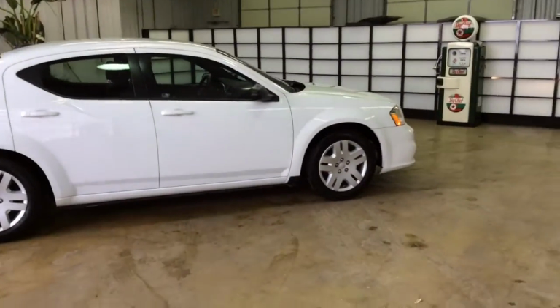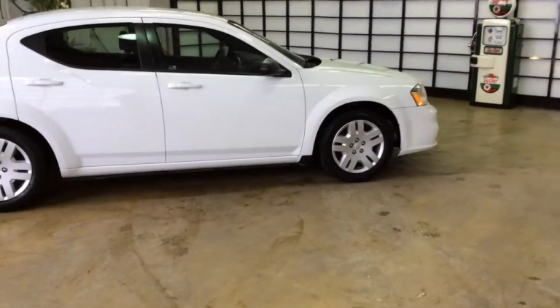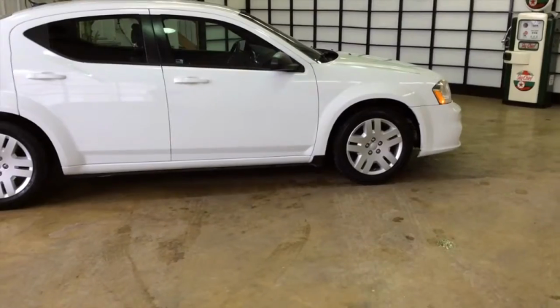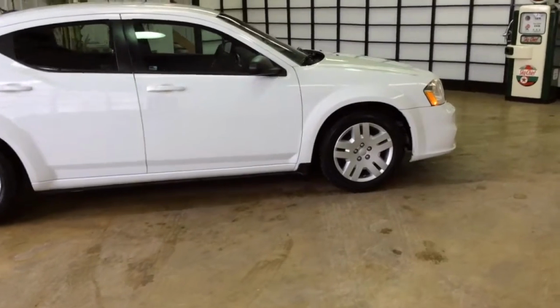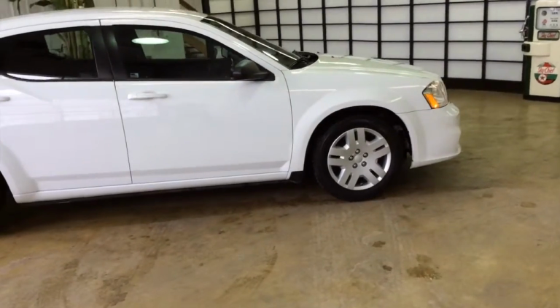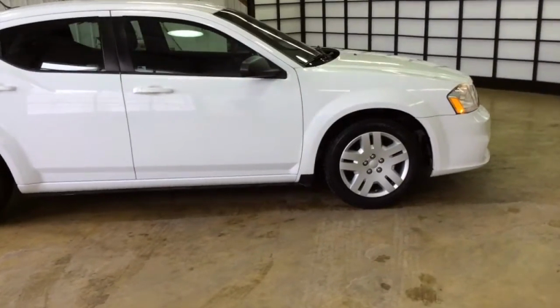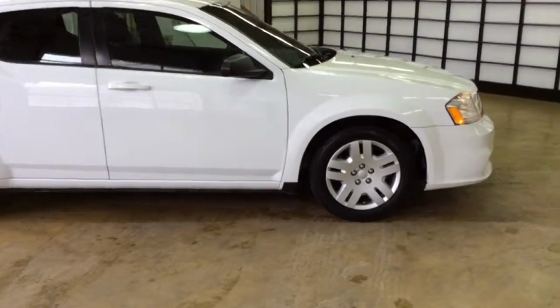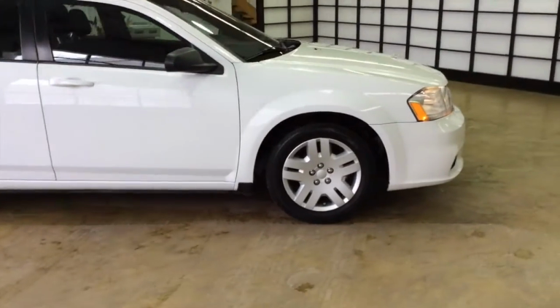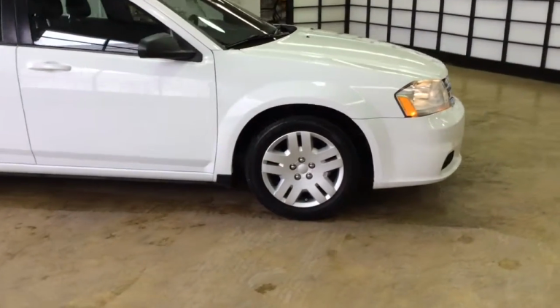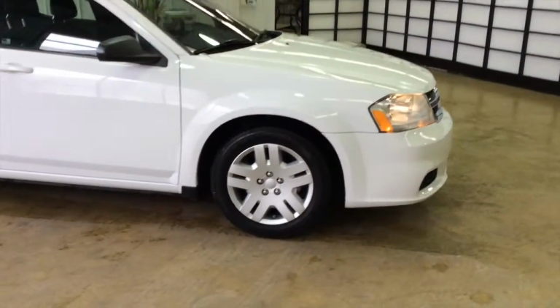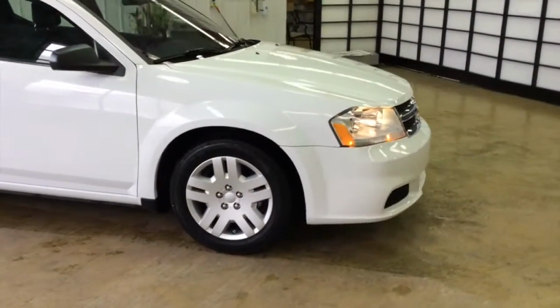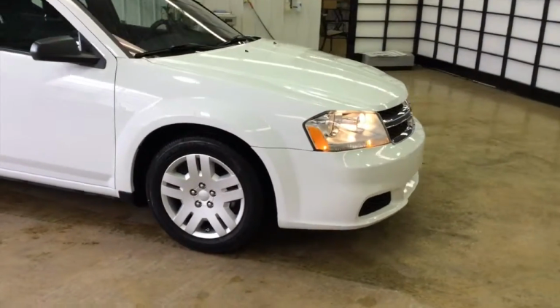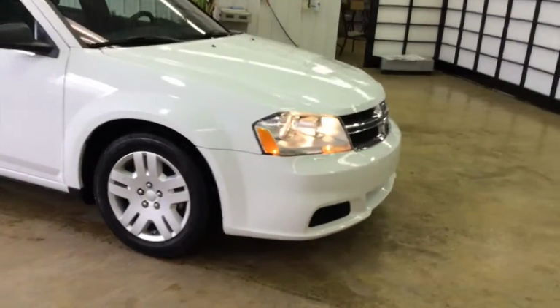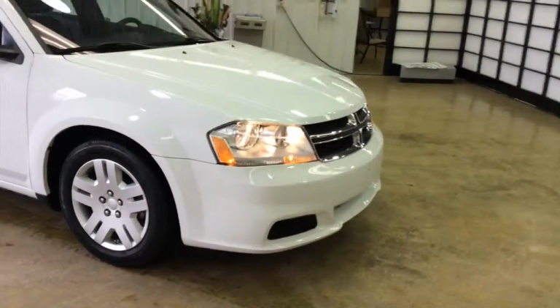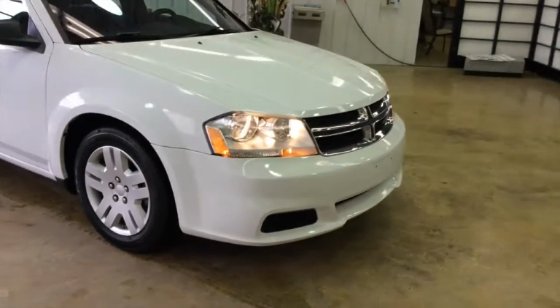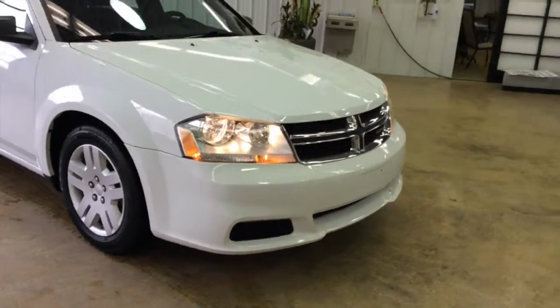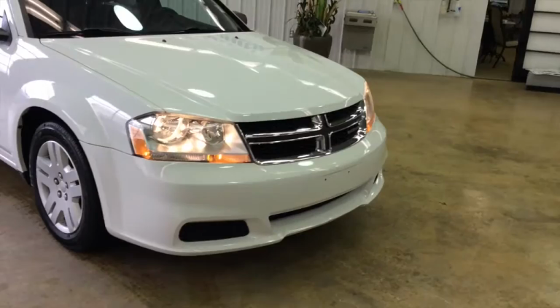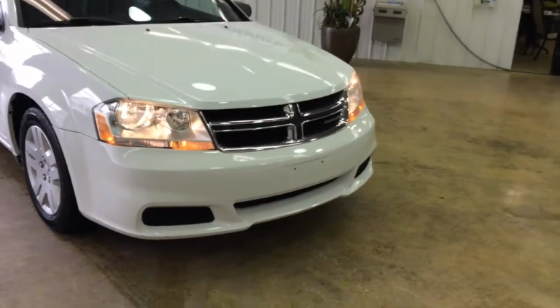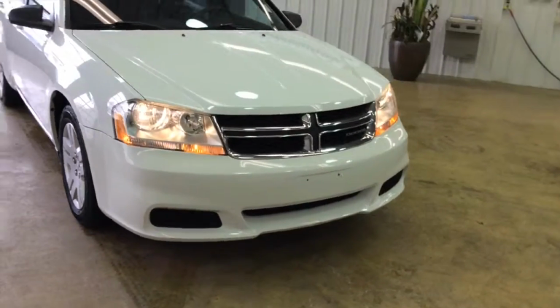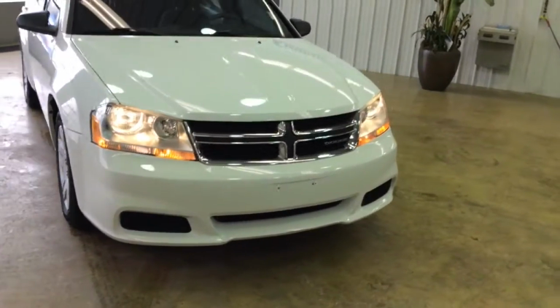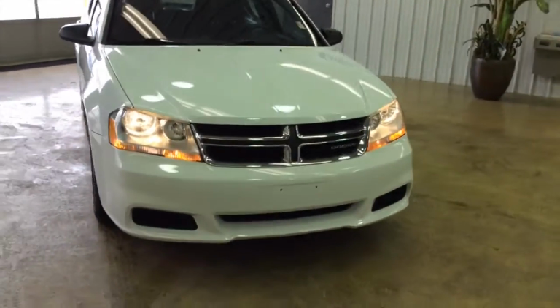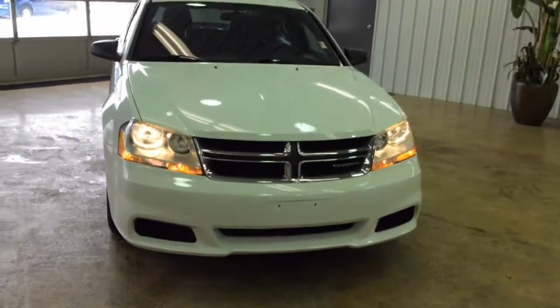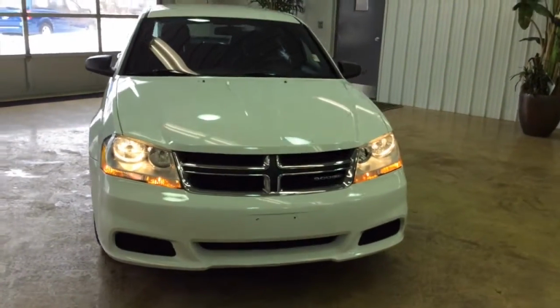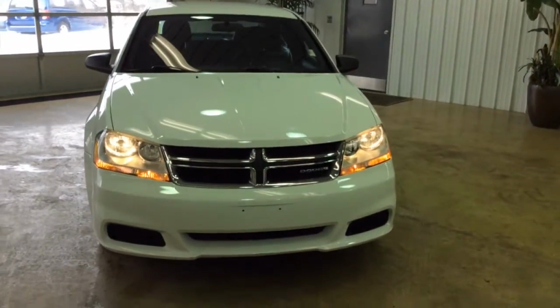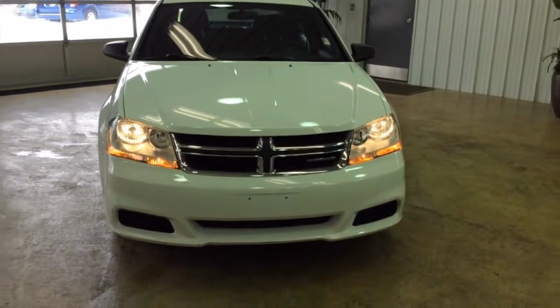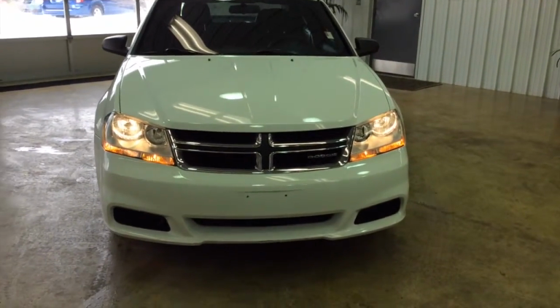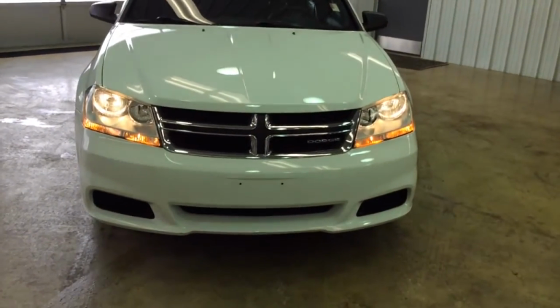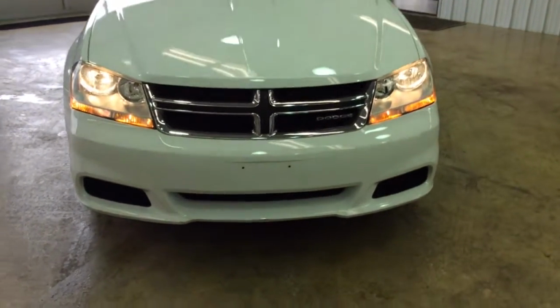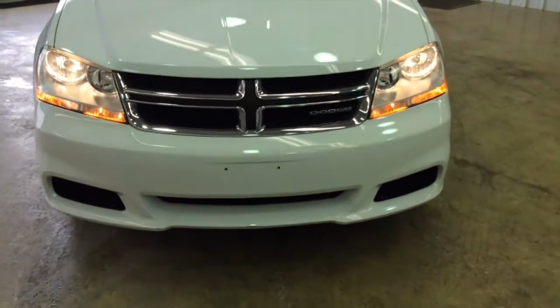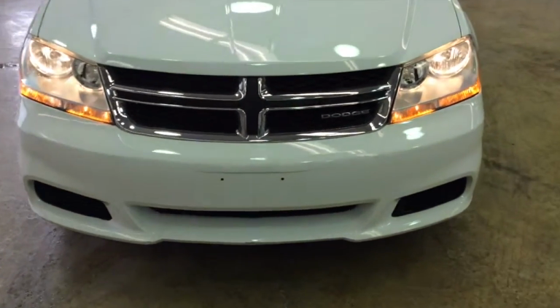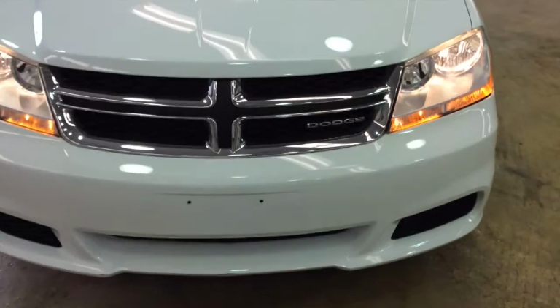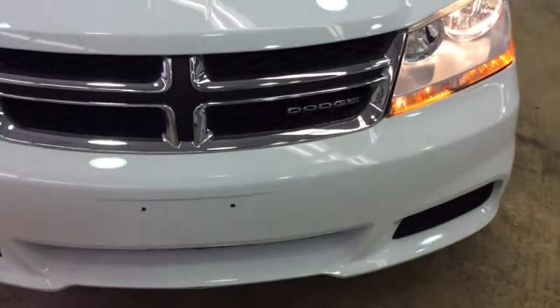On behalf of Community Chrysler Dodge Jeep here in Martinsville, Indiana, we do thank you for watching this video. If you have any questions or would like to see this vehicle, please contact our showroom and one of our friendly sales staff will be more than happy to answer any questions you may have.